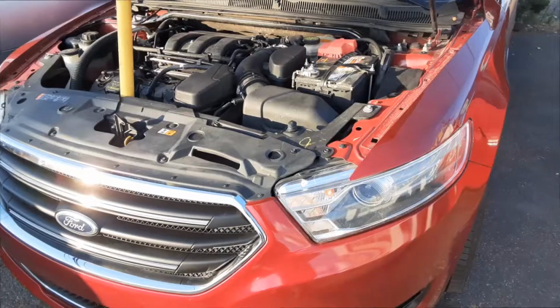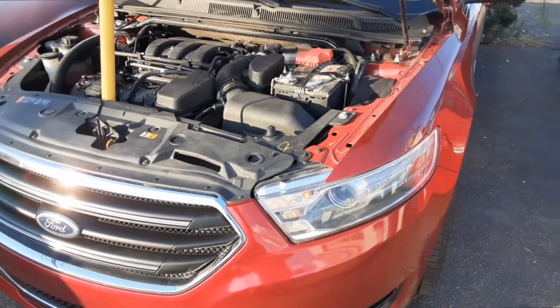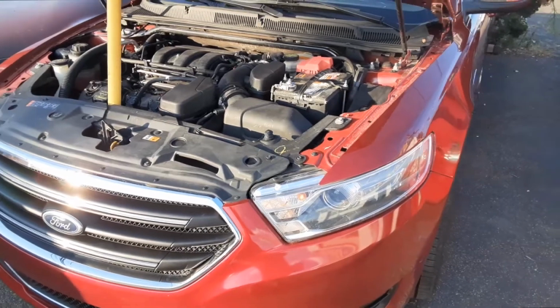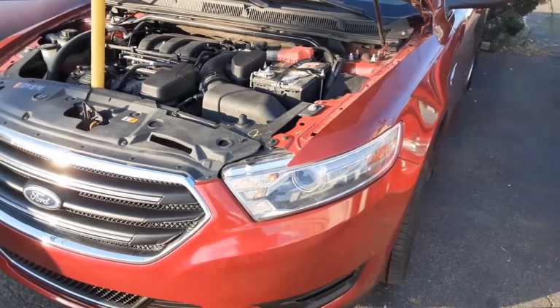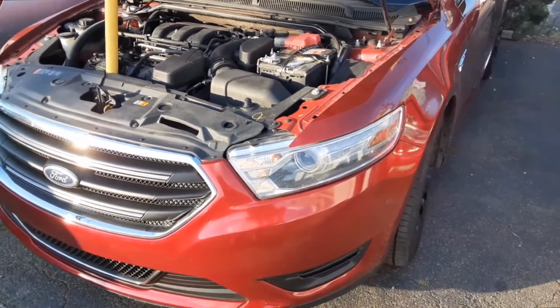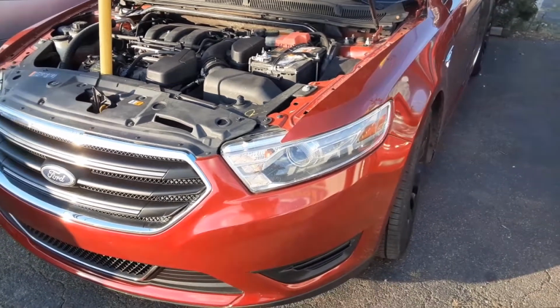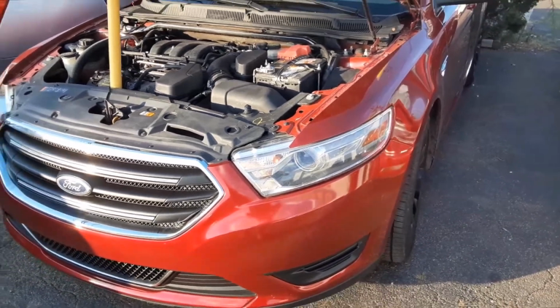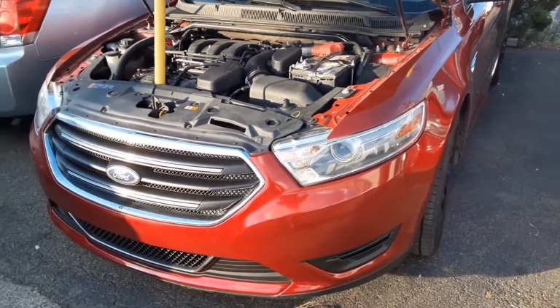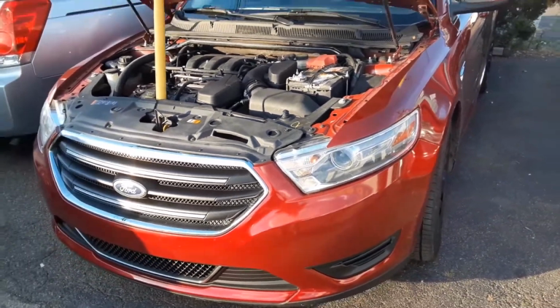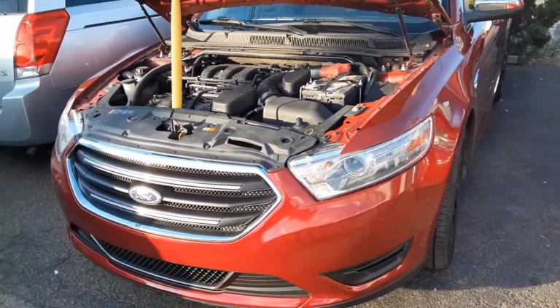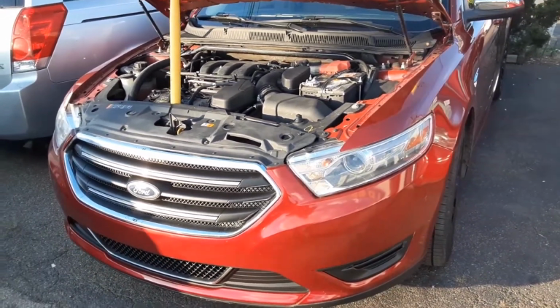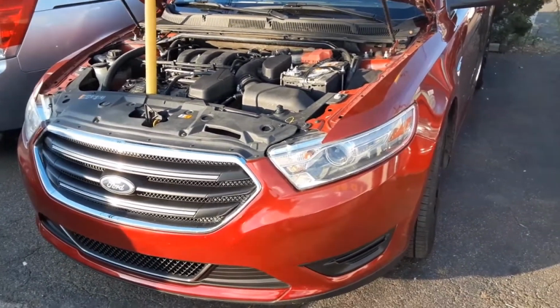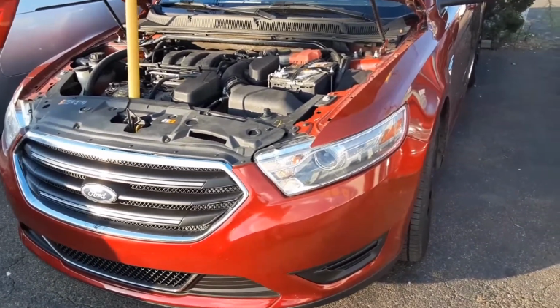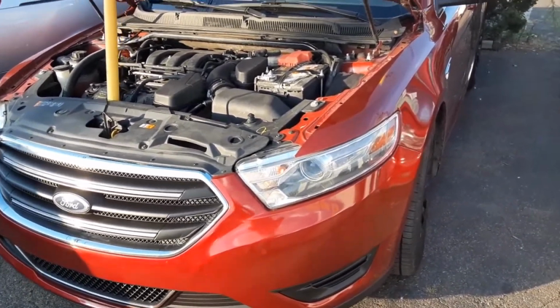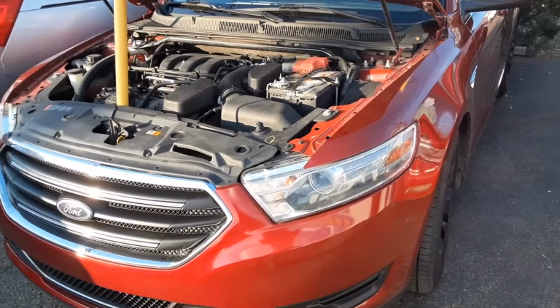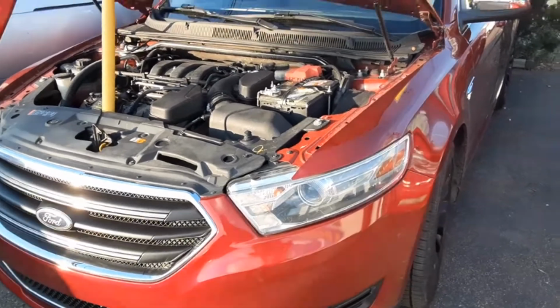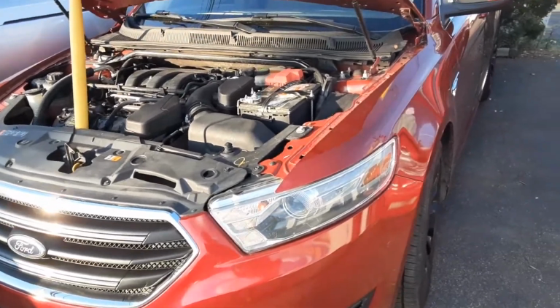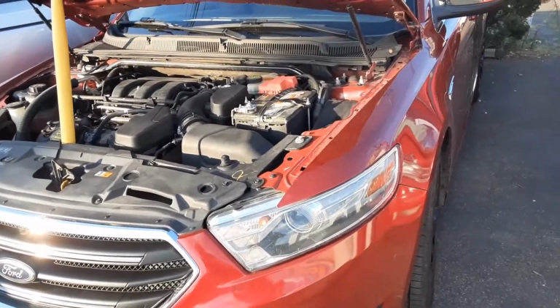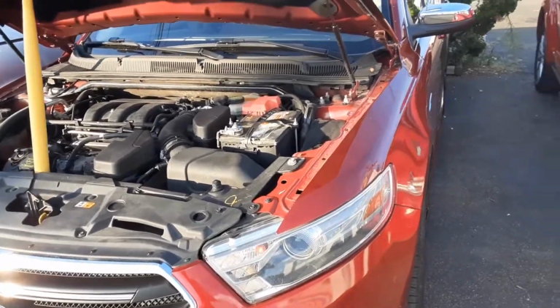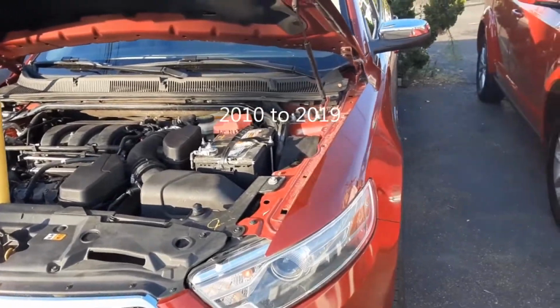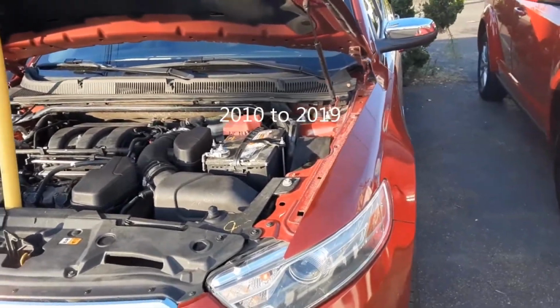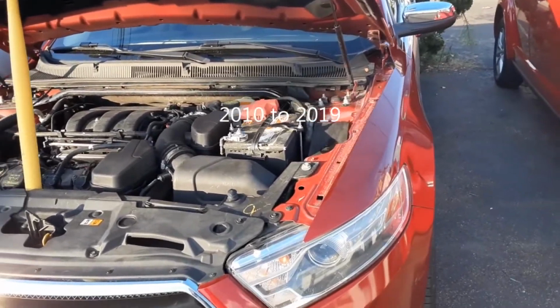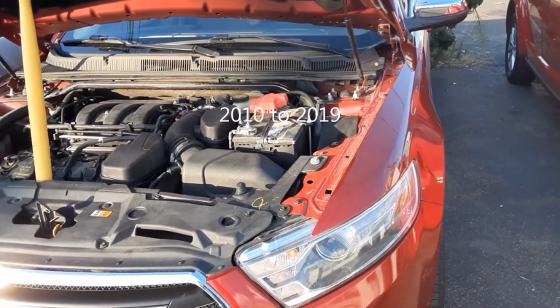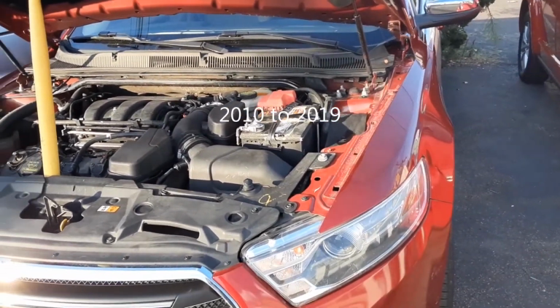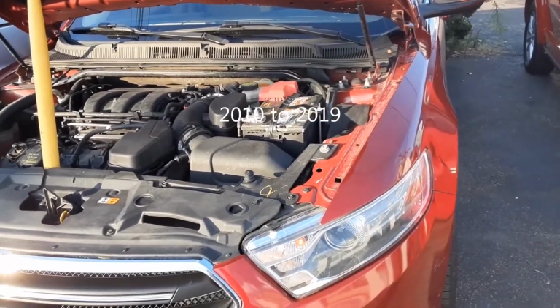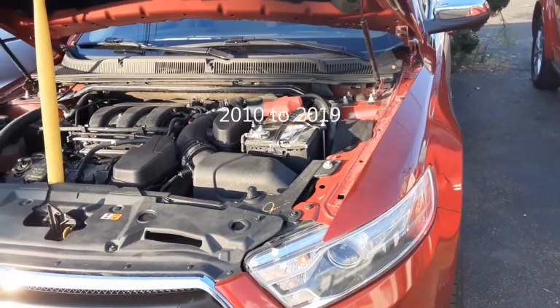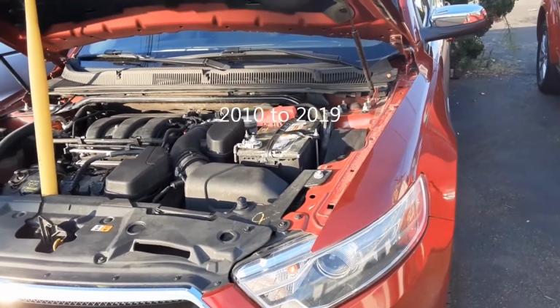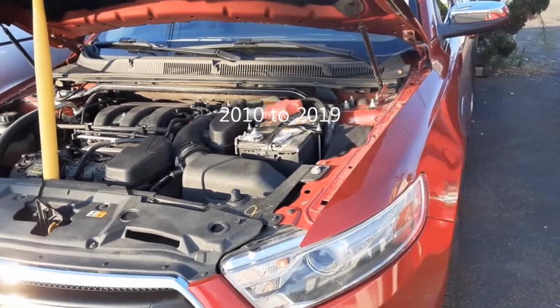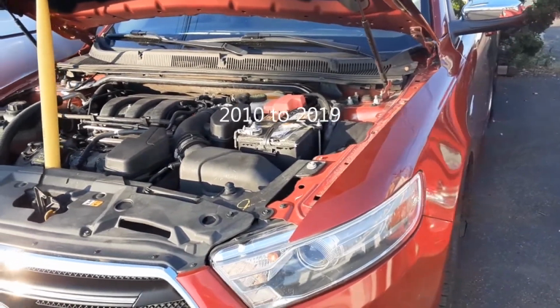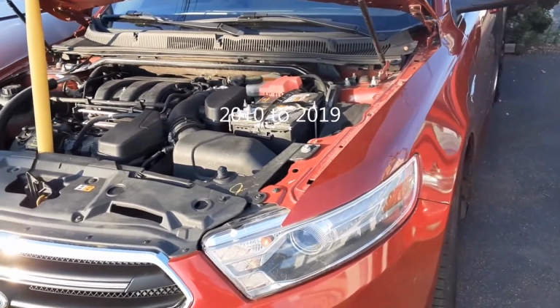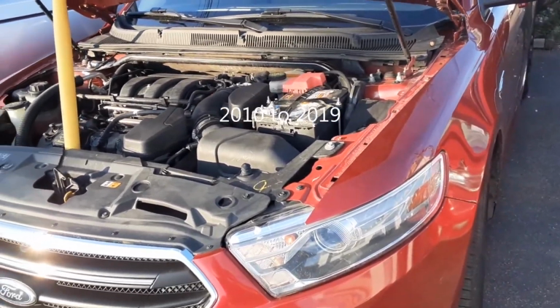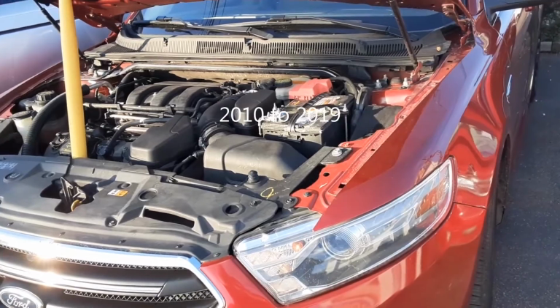Joe Beermaster here. Today we're looking at the Ford Taurus. I'm going to show you where the fuse box locations are and where the OBD2 hookup is.